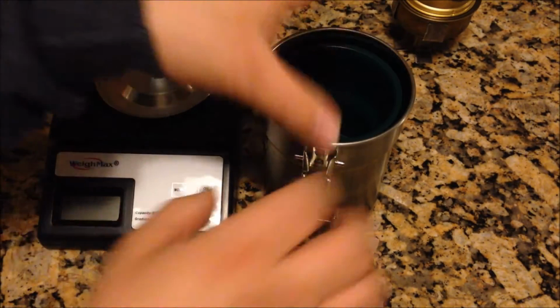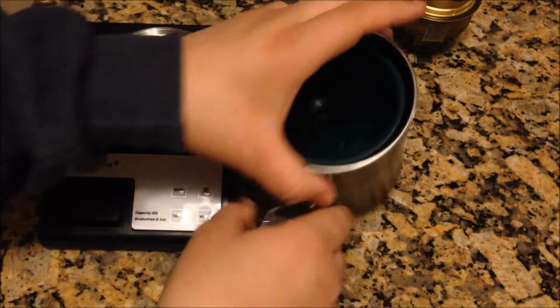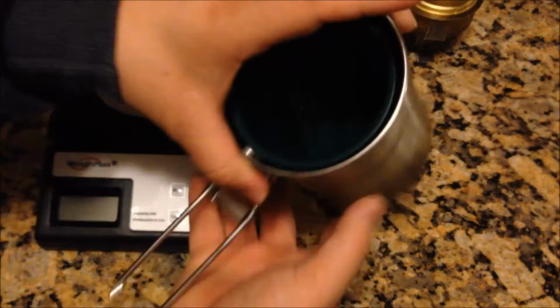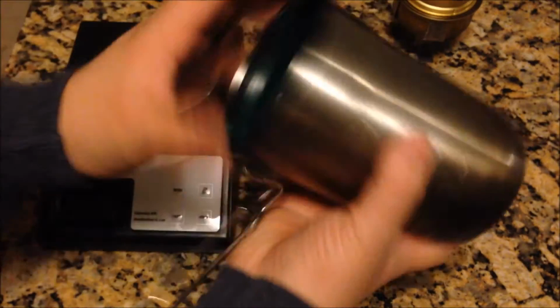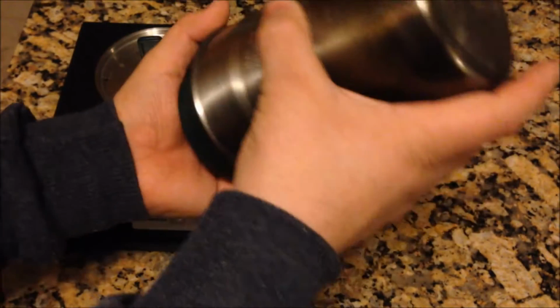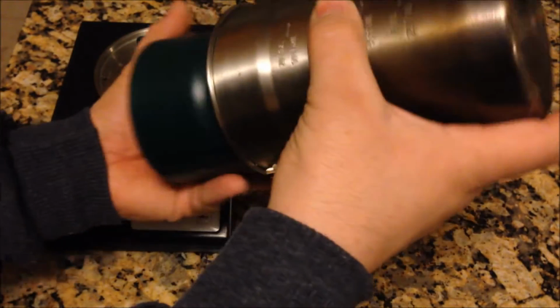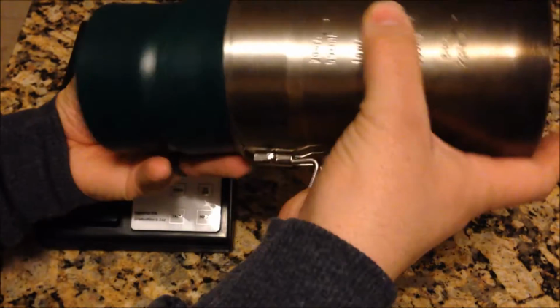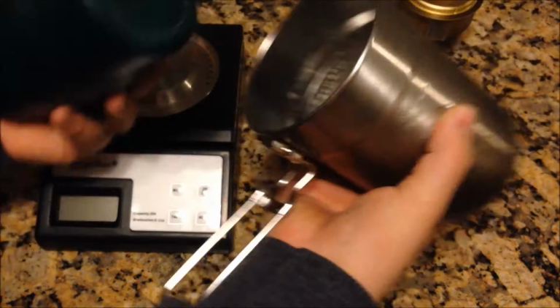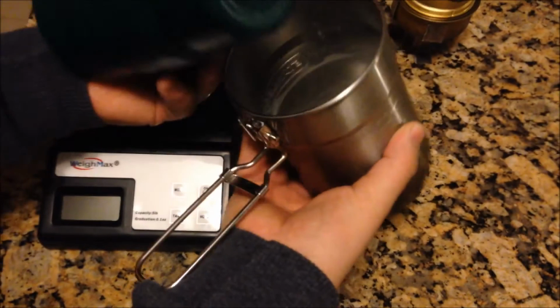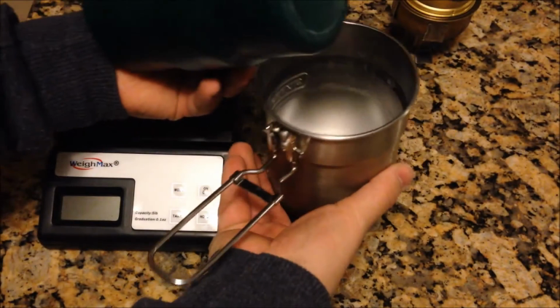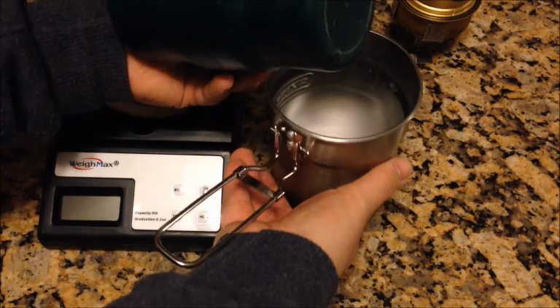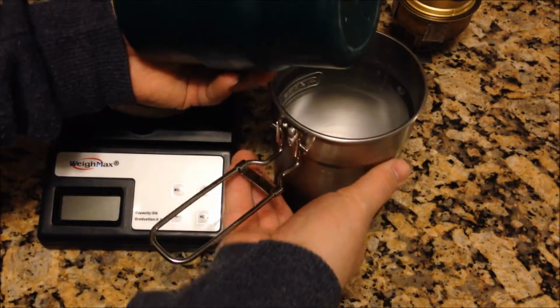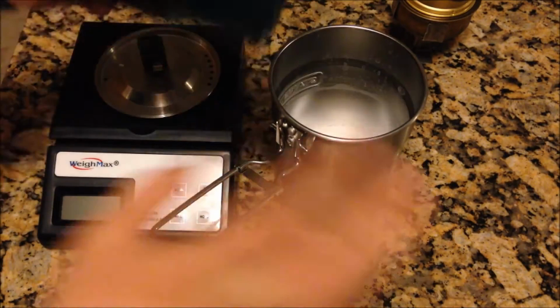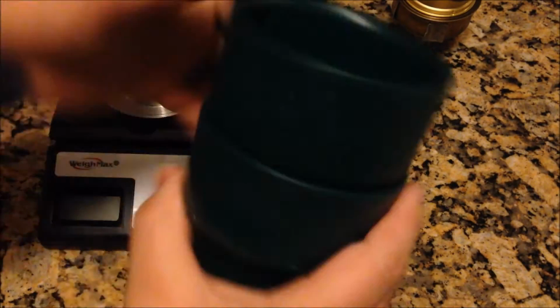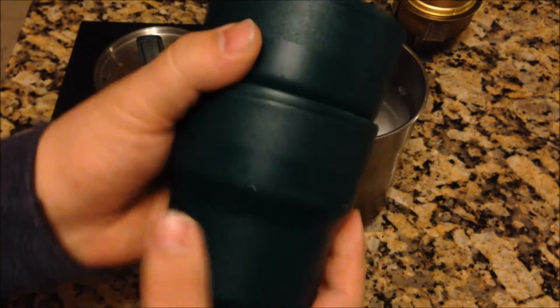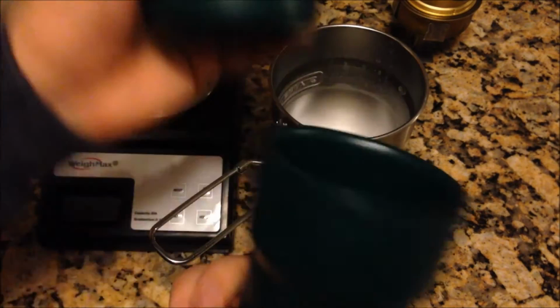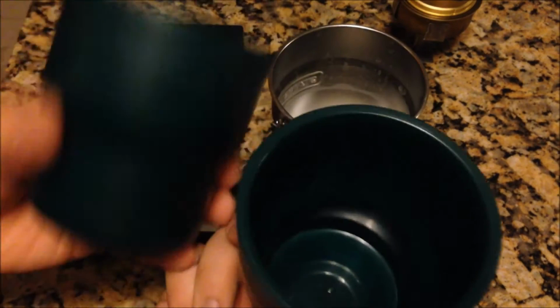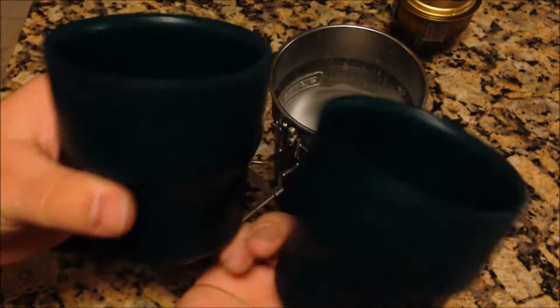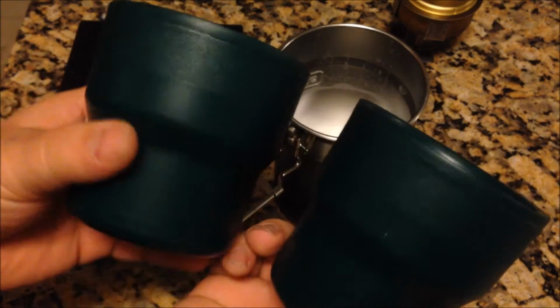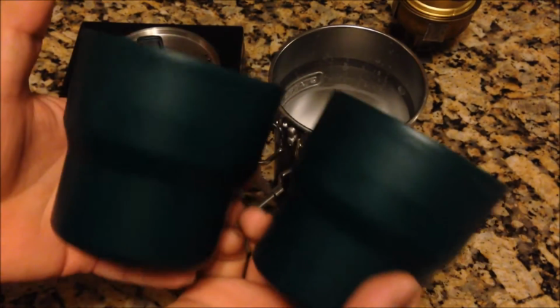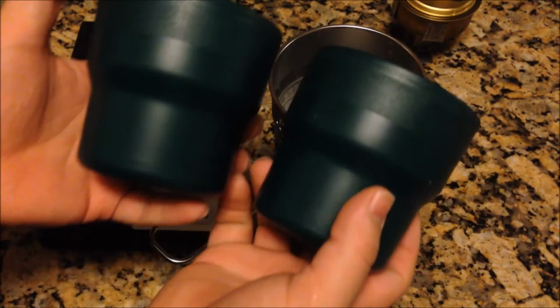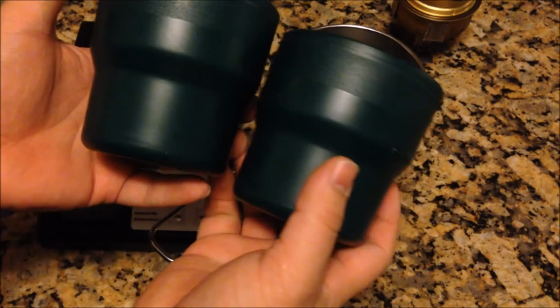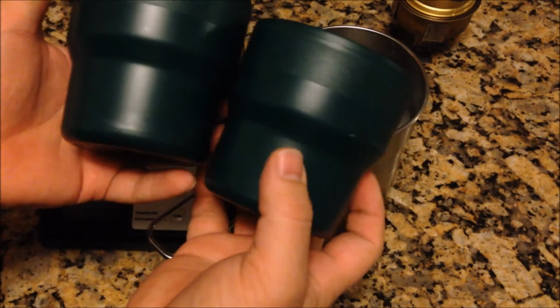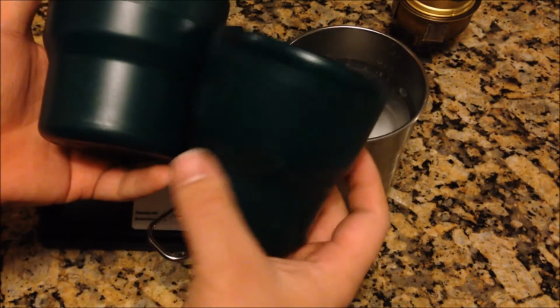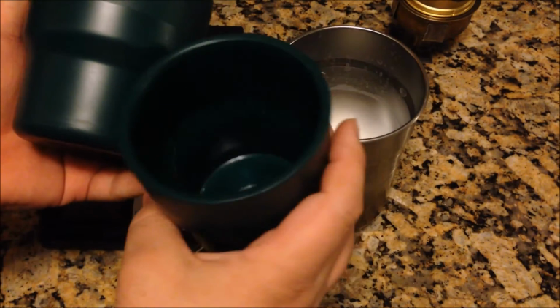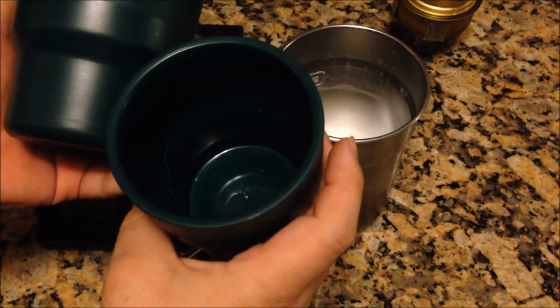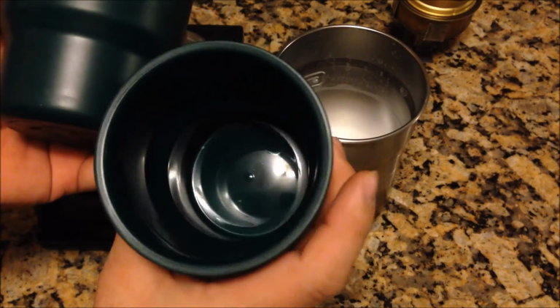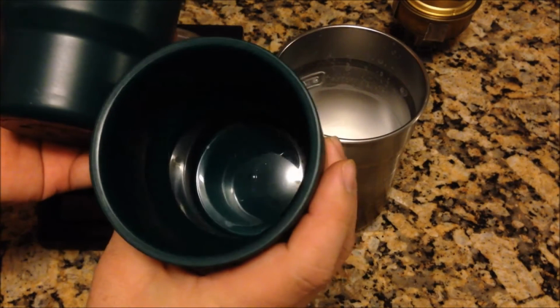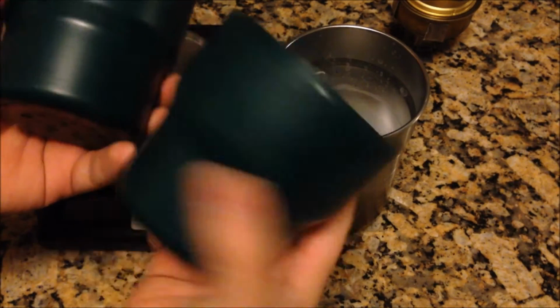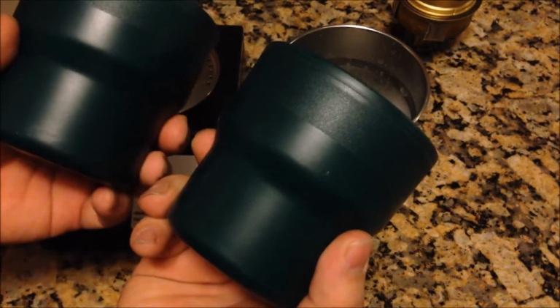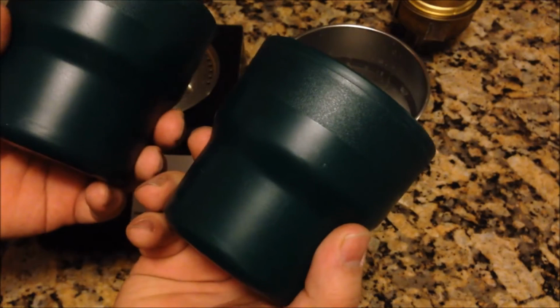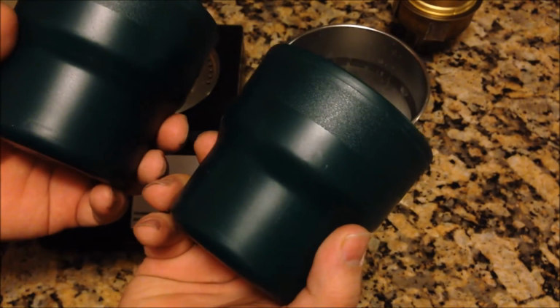Inside it comes with two insulated cups which are really good for hot liquids — you won't burn your hands.